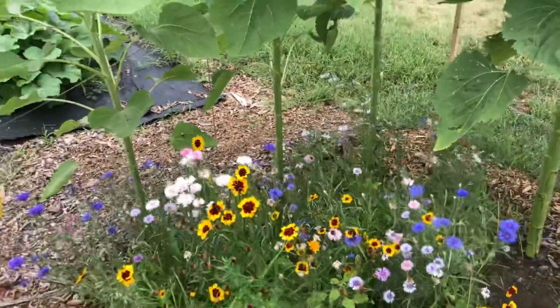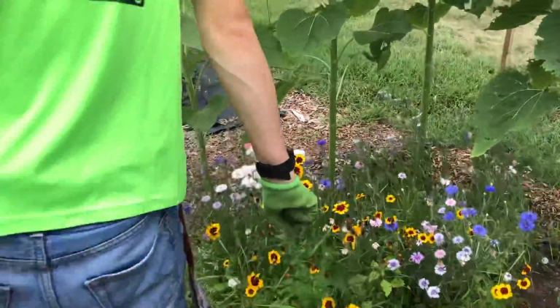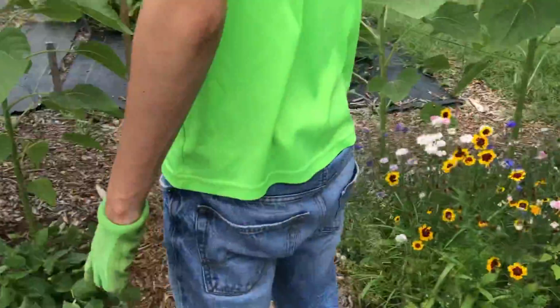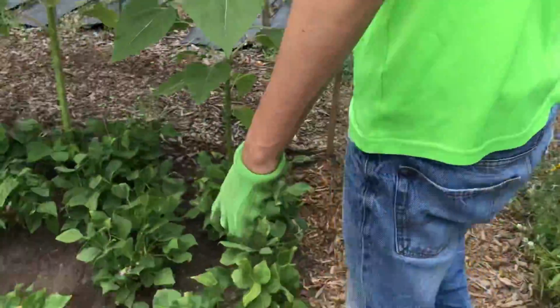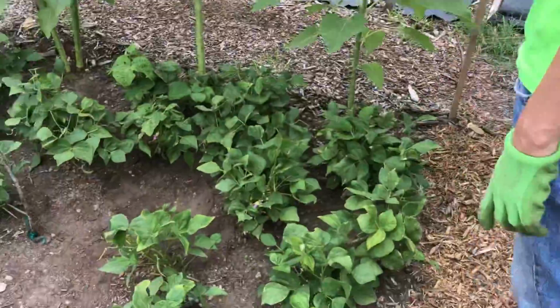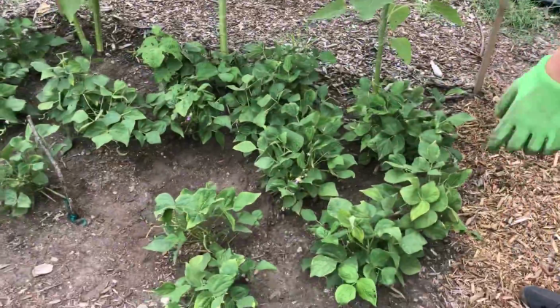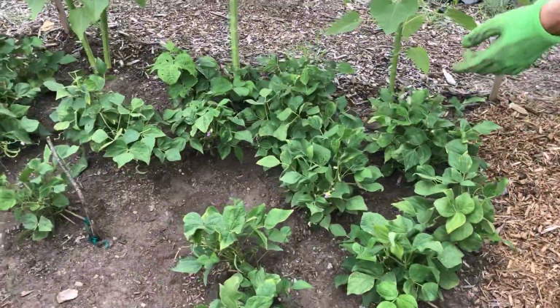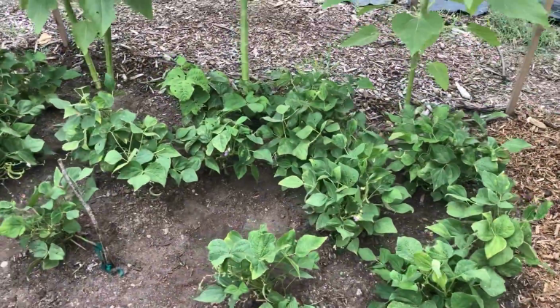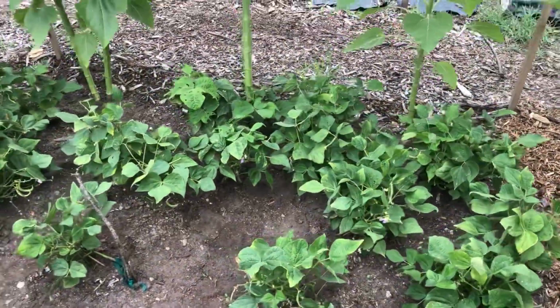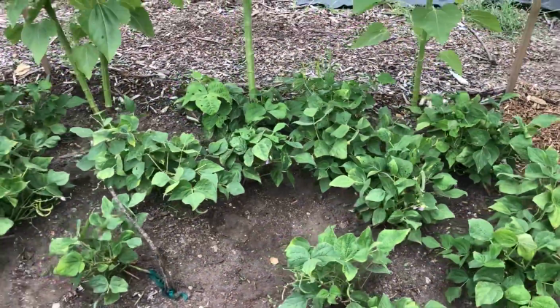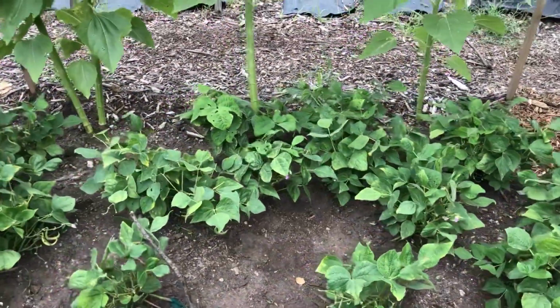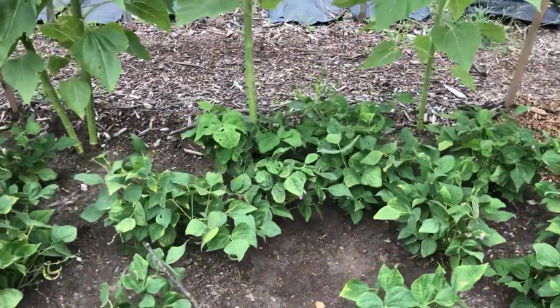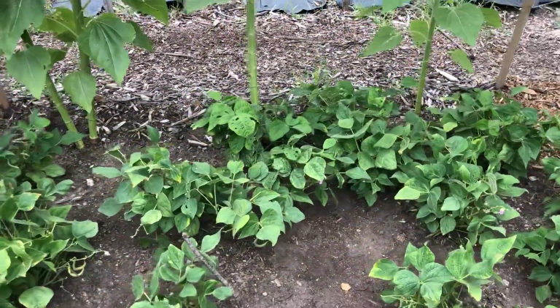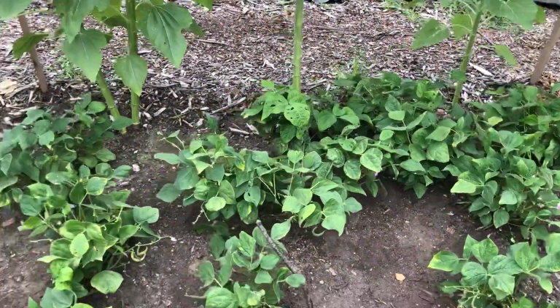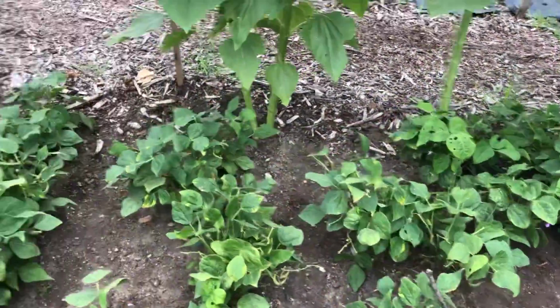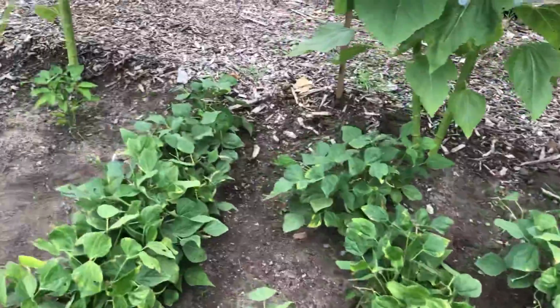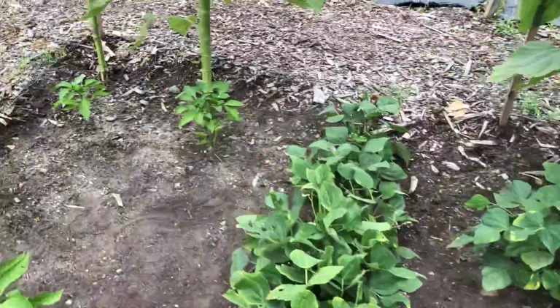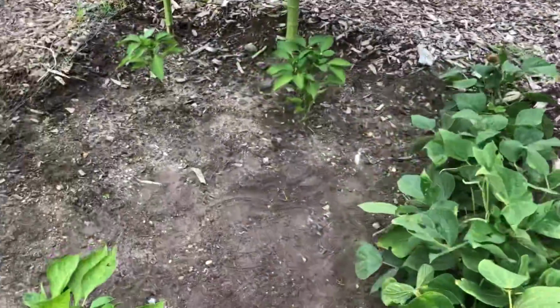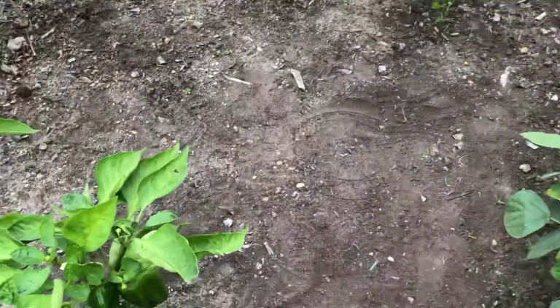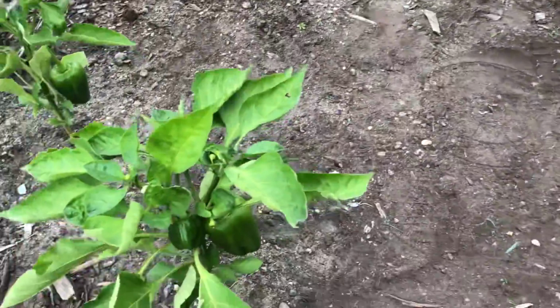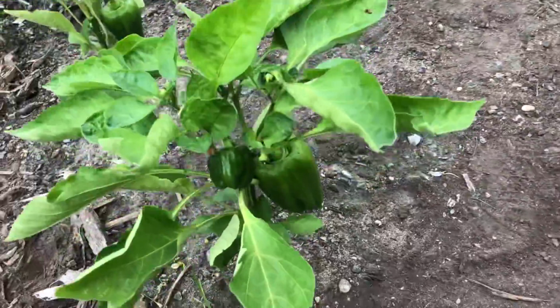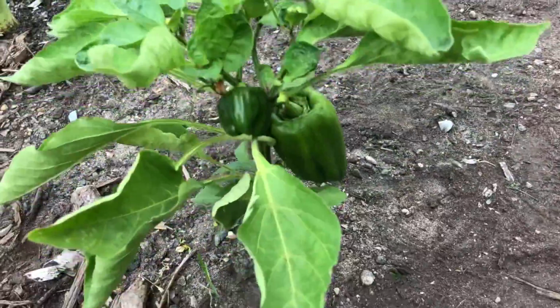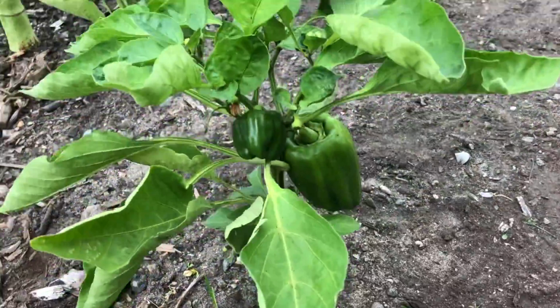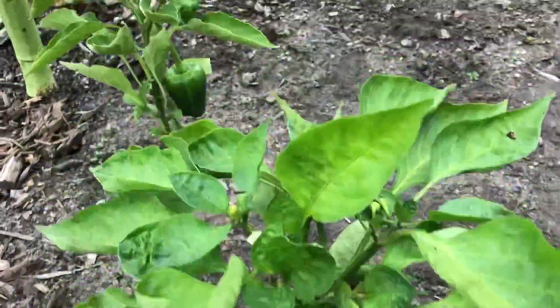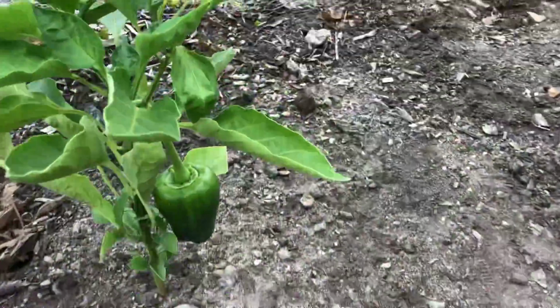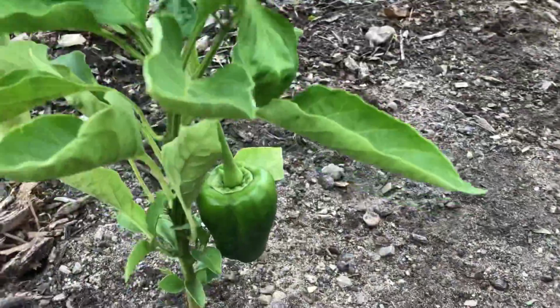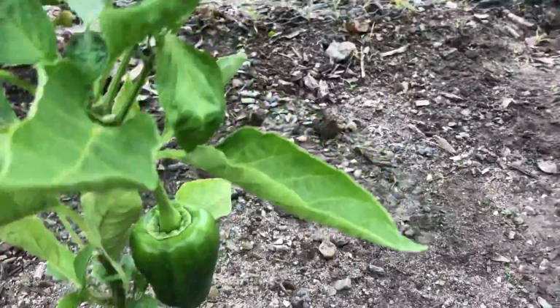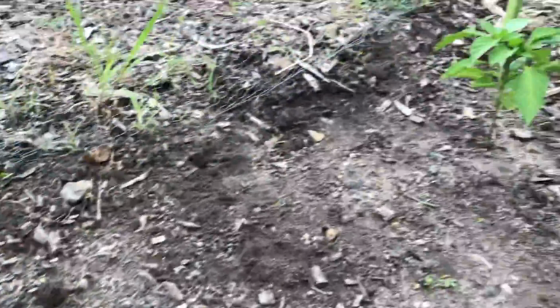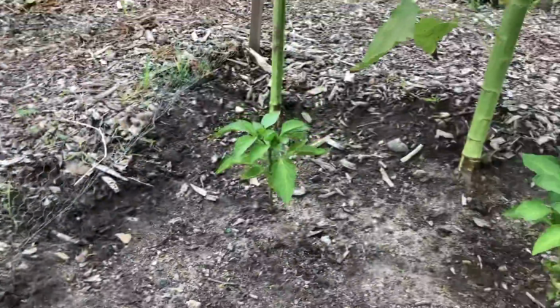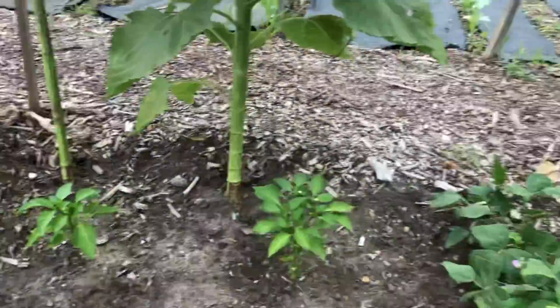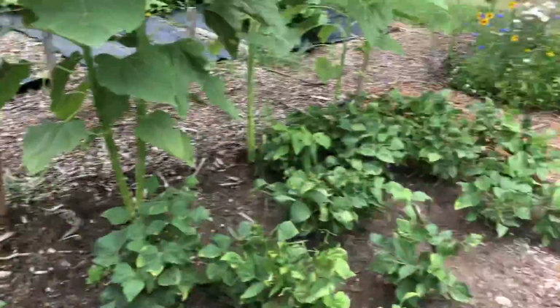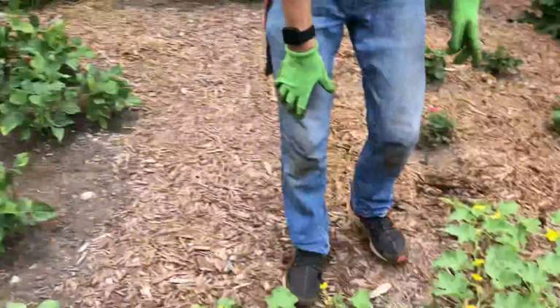Our beans have been very good this year — lots of beans every day. We pick beans daily. We also have a green pepper growing and a watermelon.